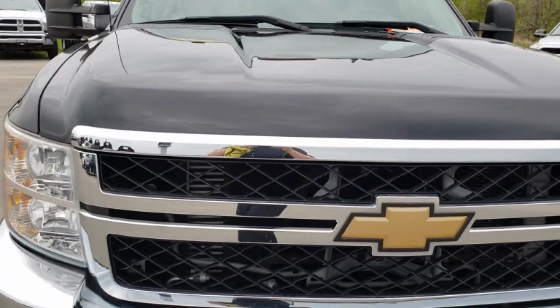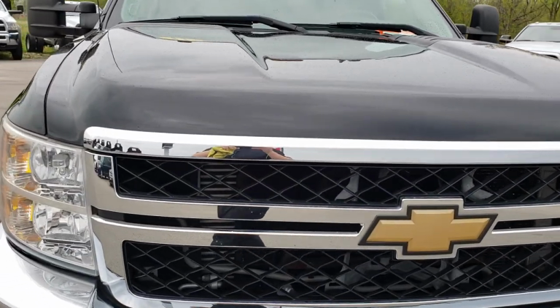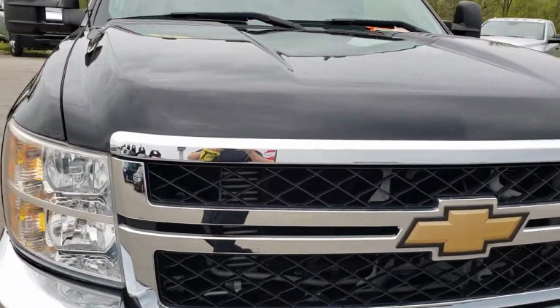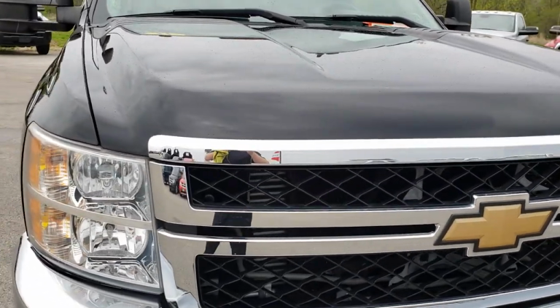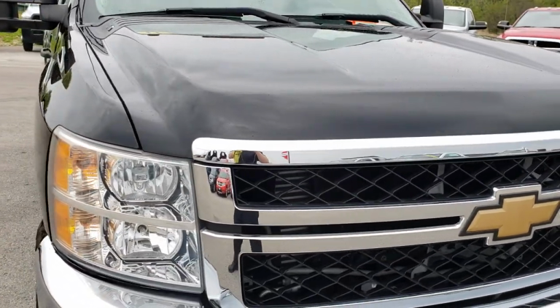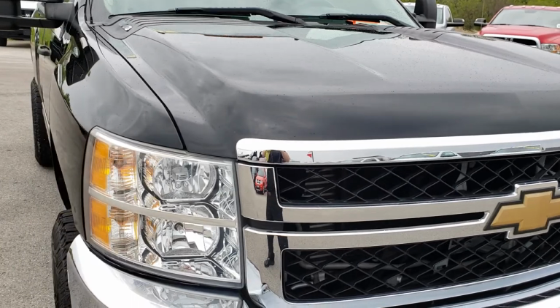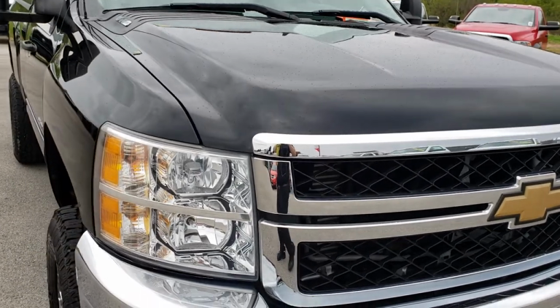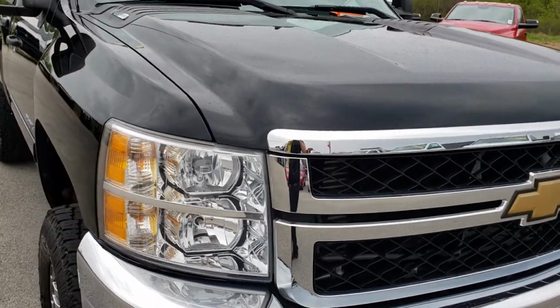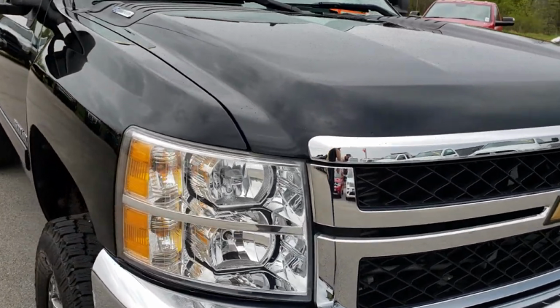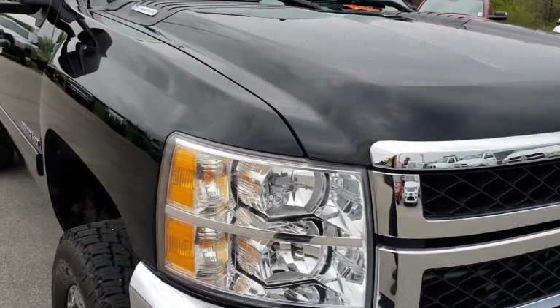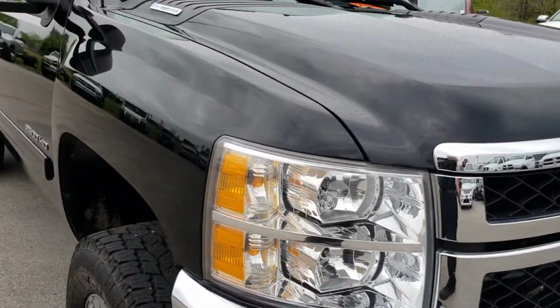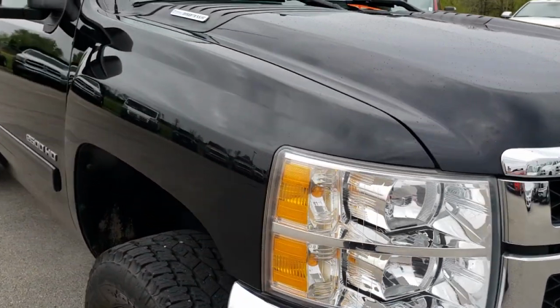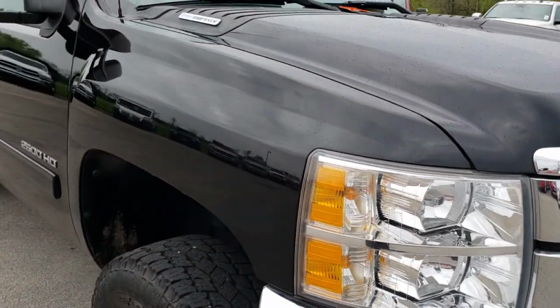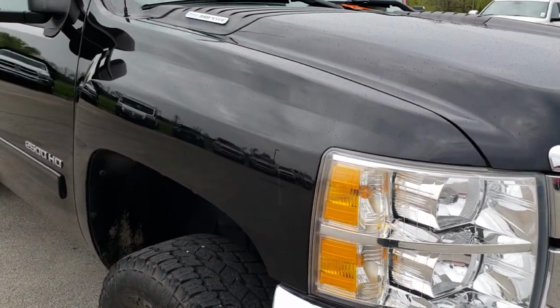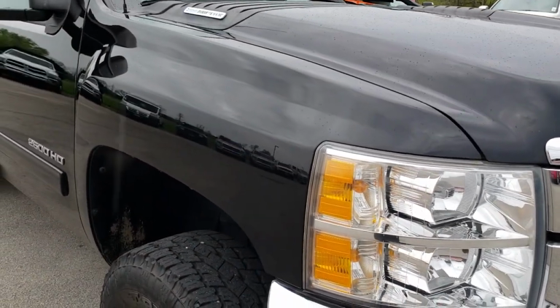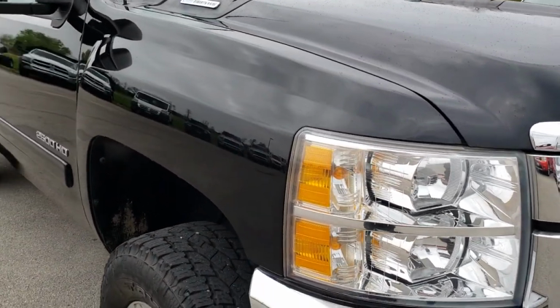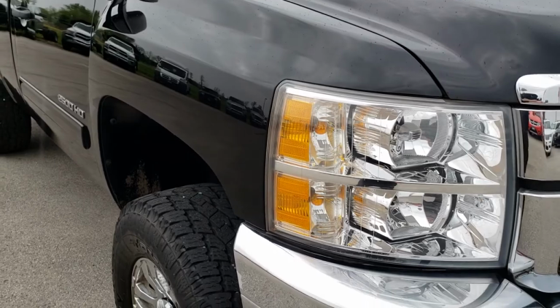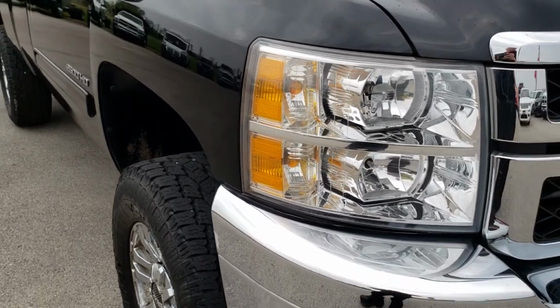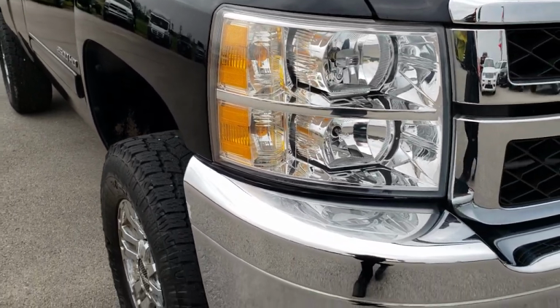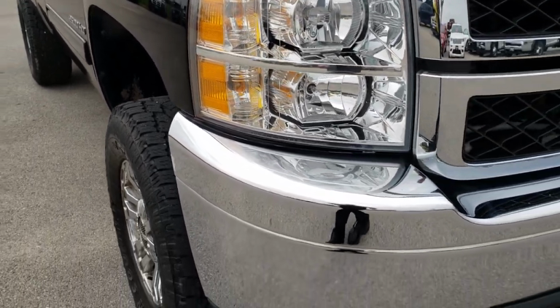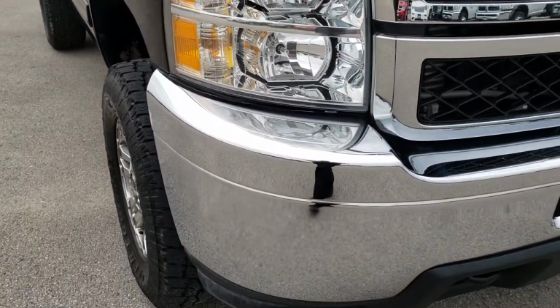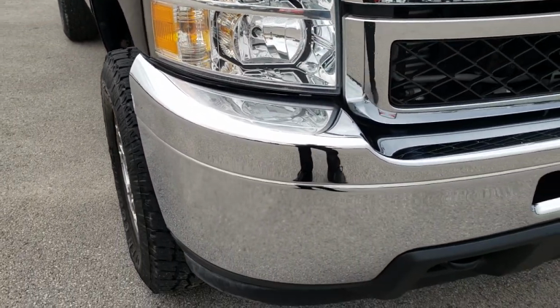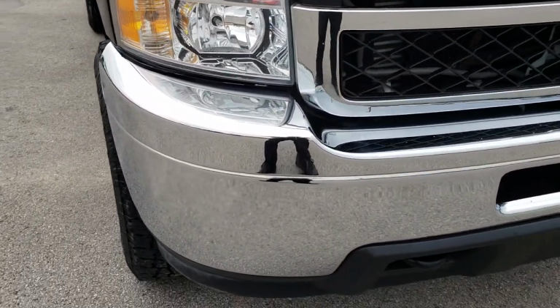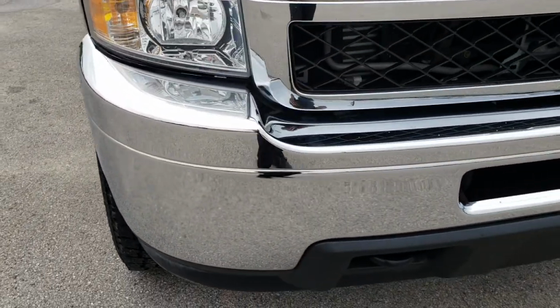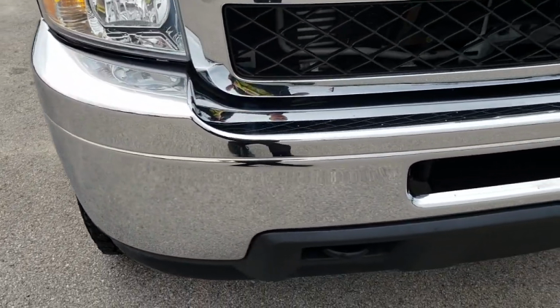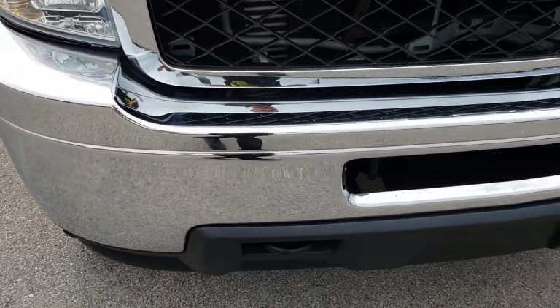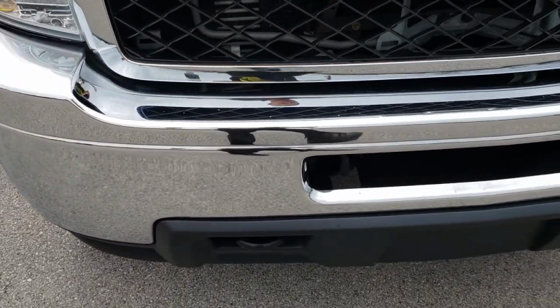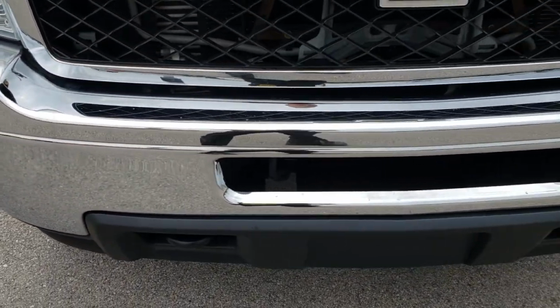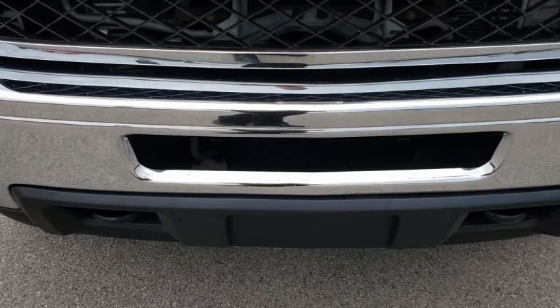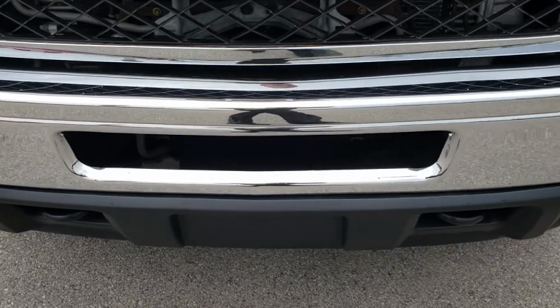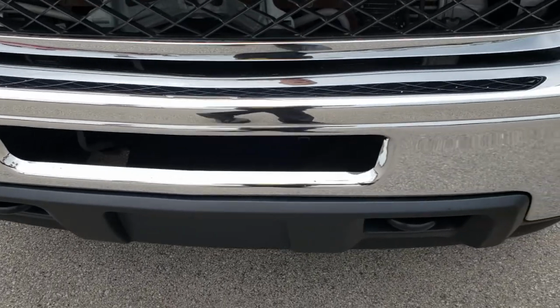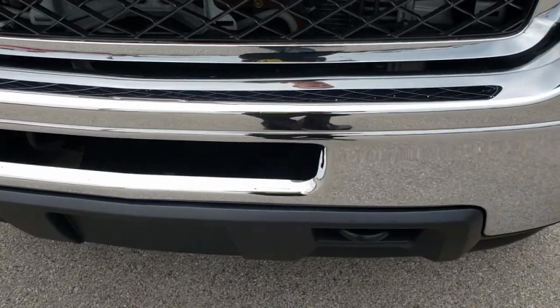This truck has the 6.6-liter Duramax diesel with the LML motor. From this HD video you will be able to tell that this truck is extremely clean all the way around.